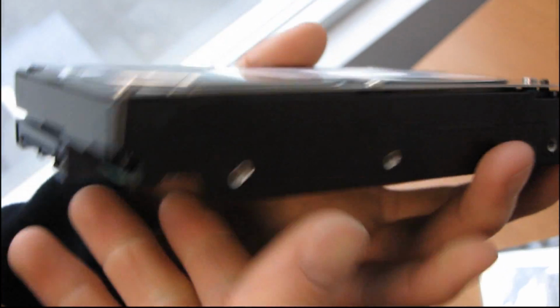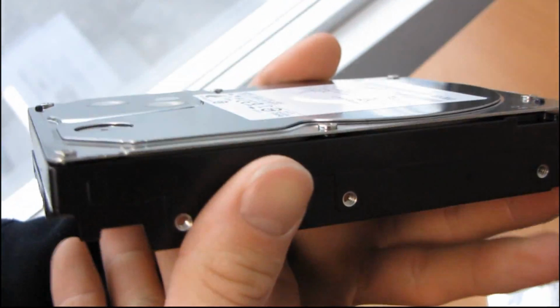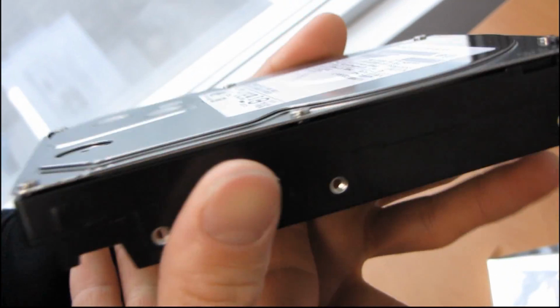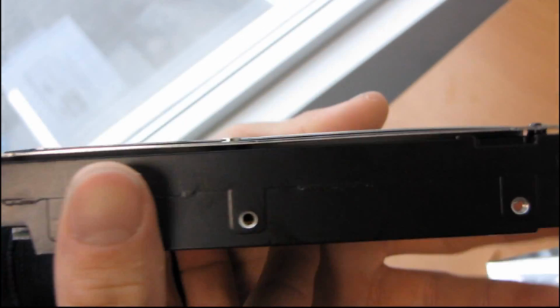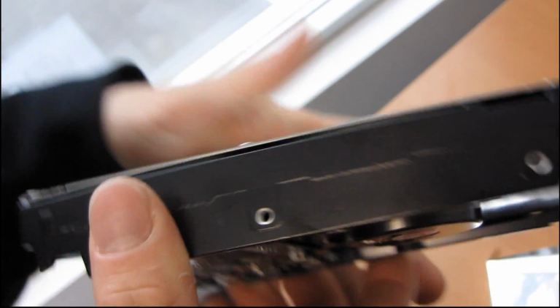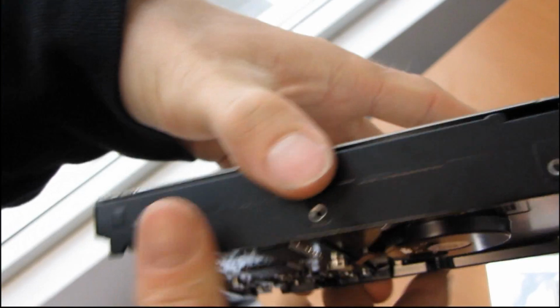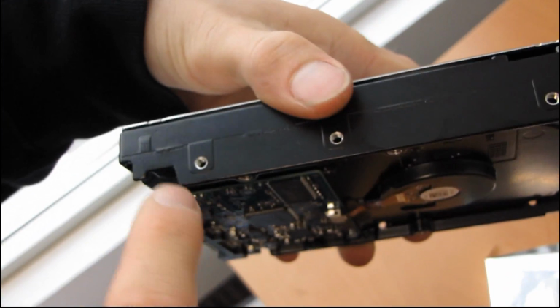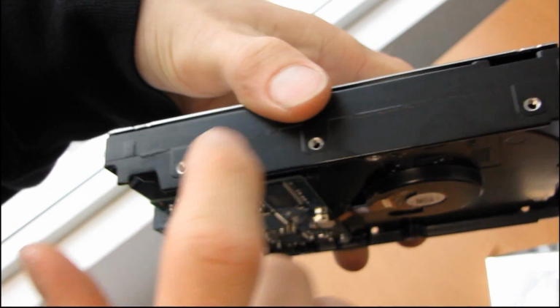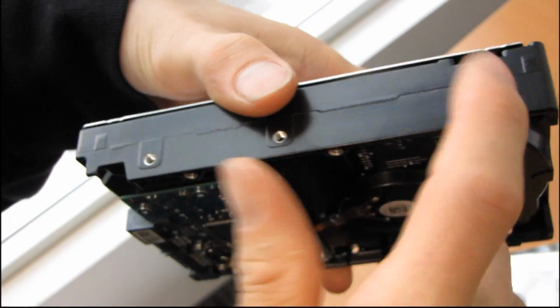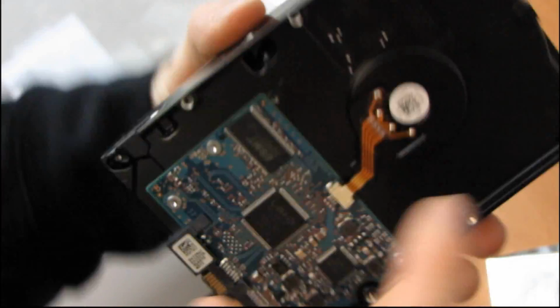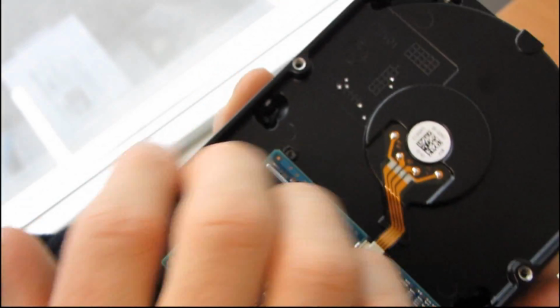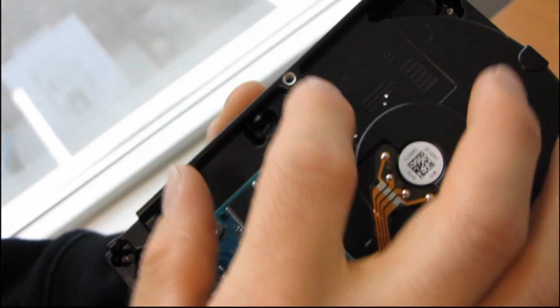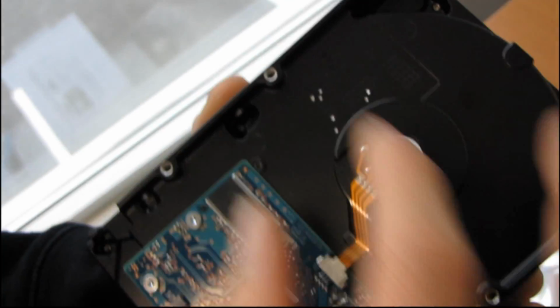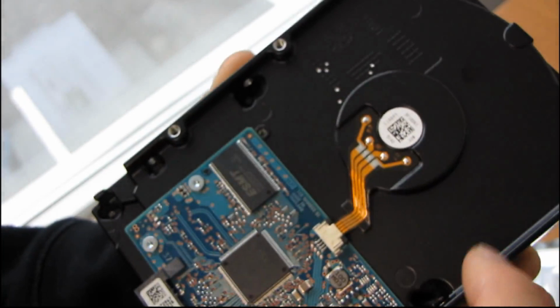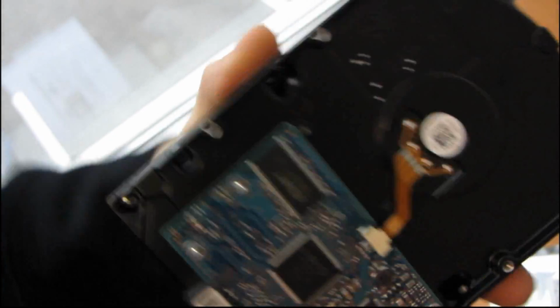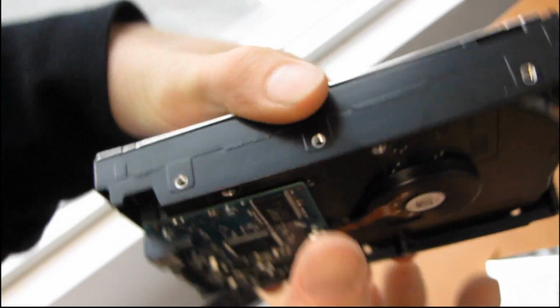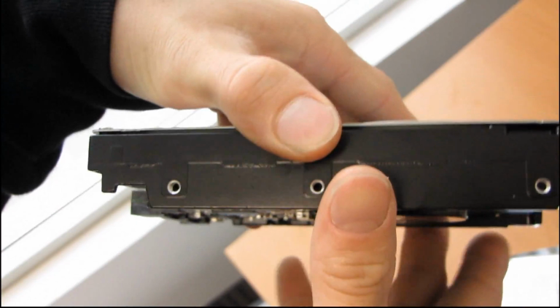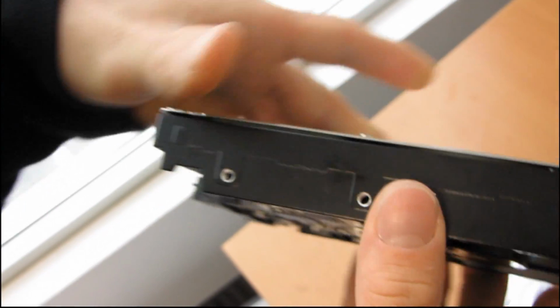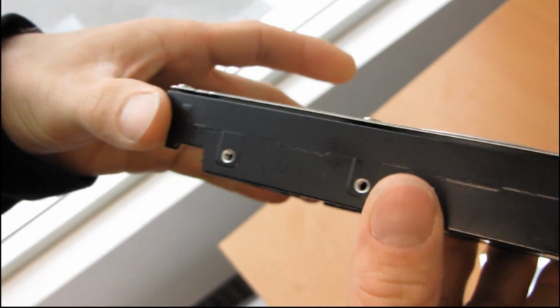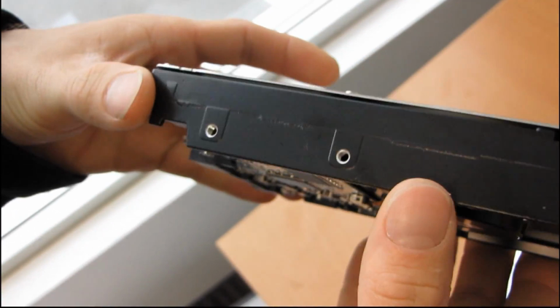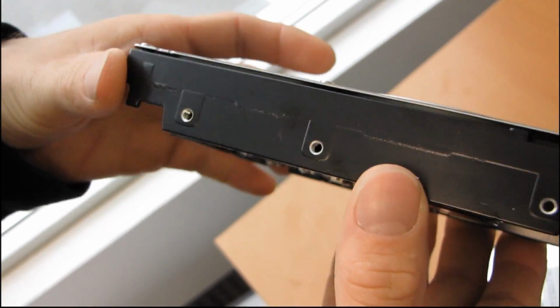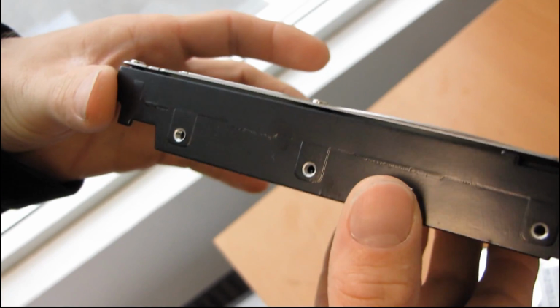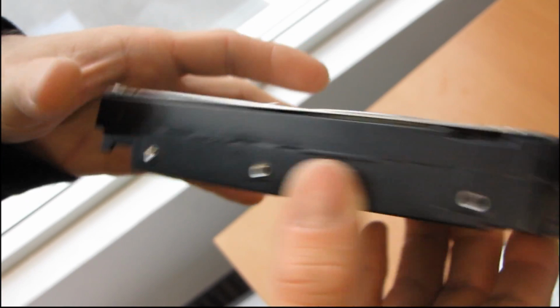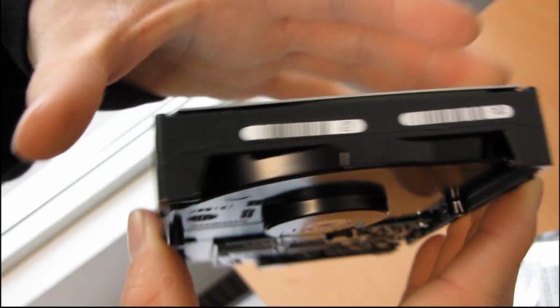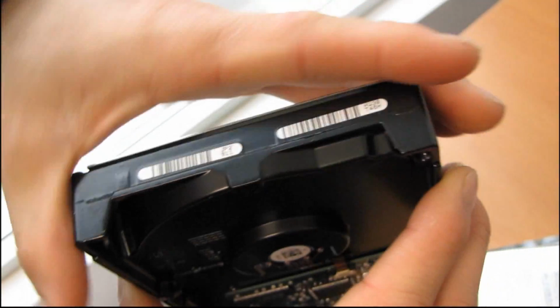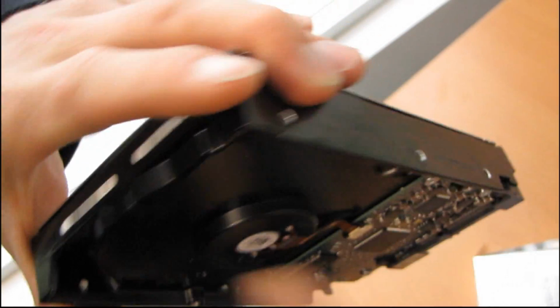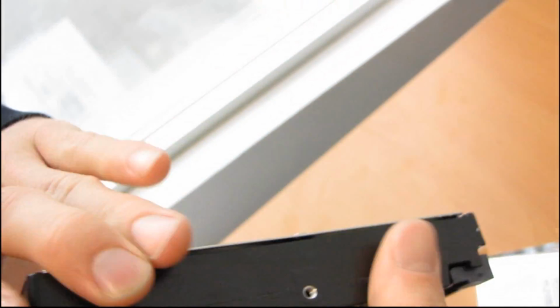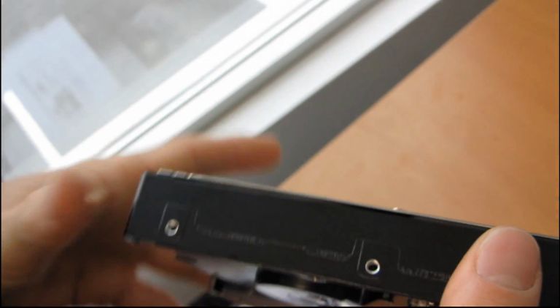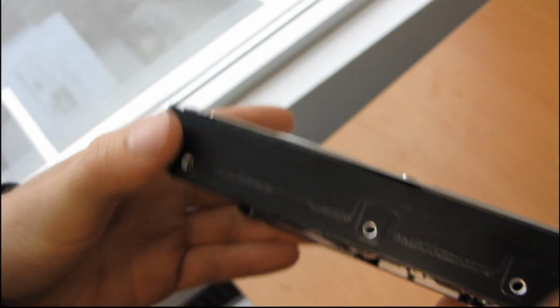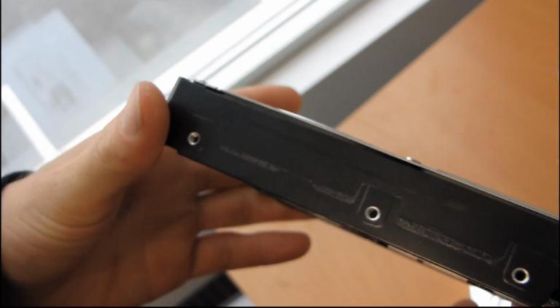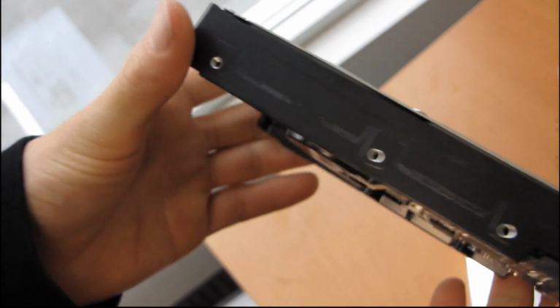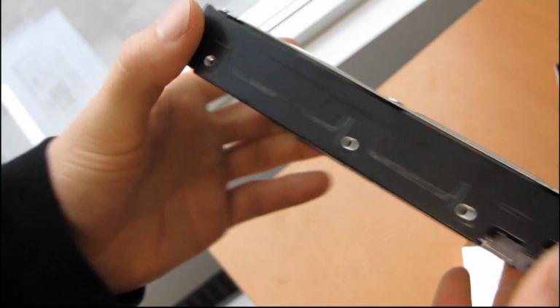It's a 3.5 inch drive, so it uses your standard 1-2-3 or 1-2 screw configuration for mounting it to your case, making it compatible with pretty much any case out there.